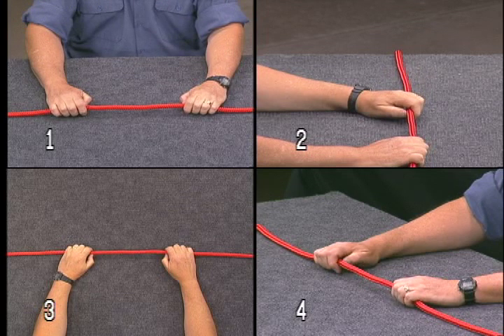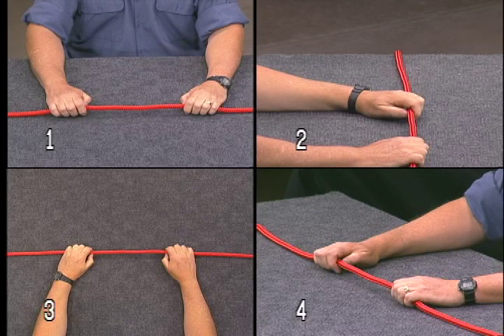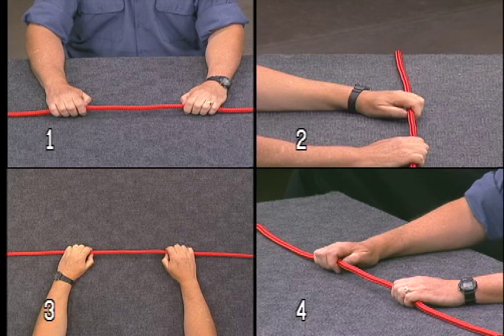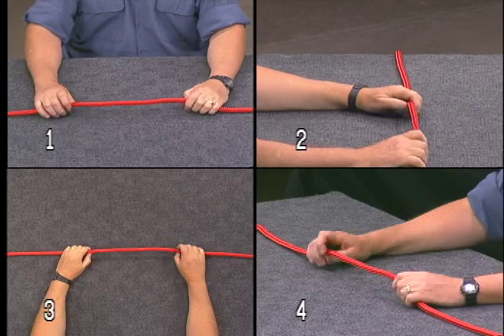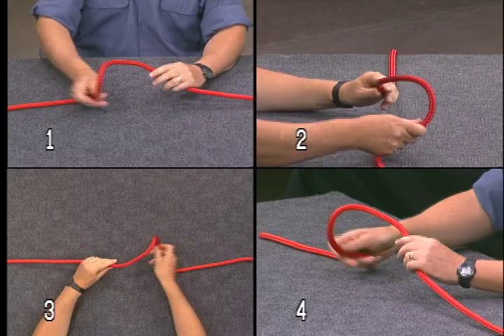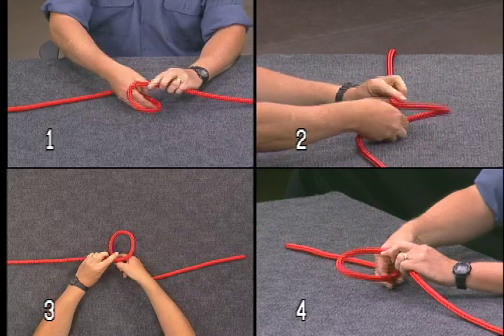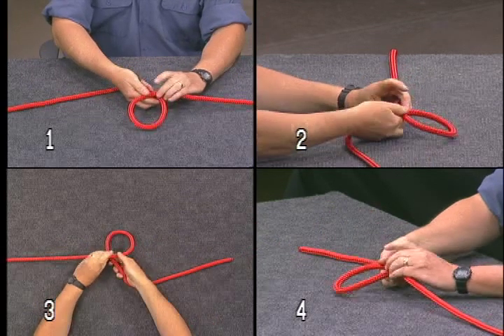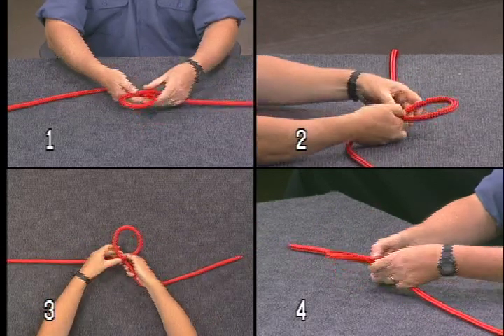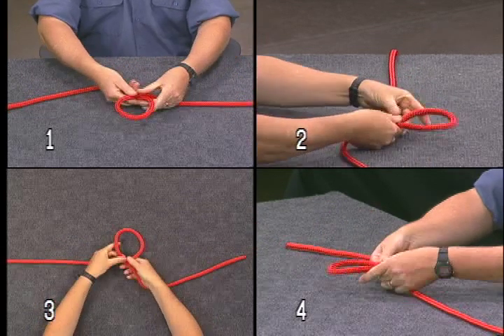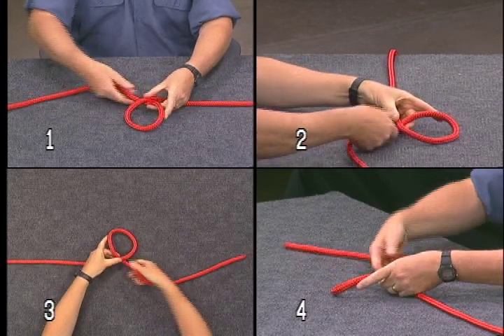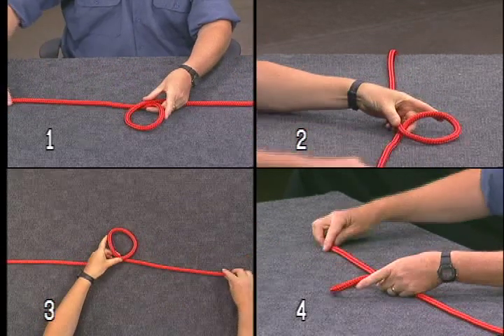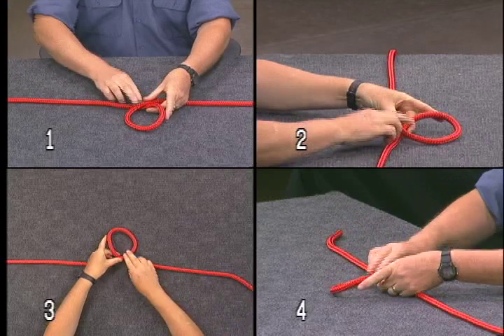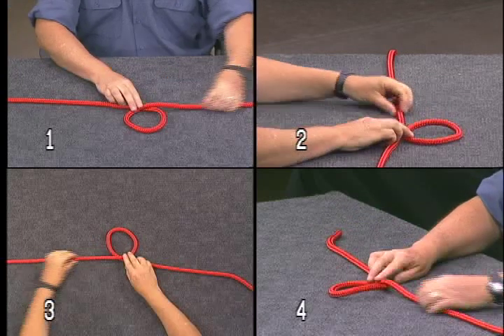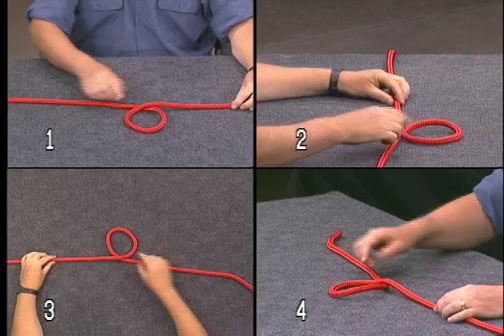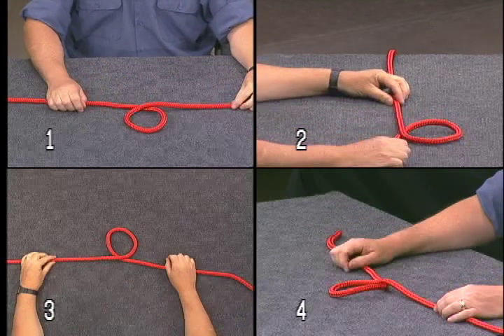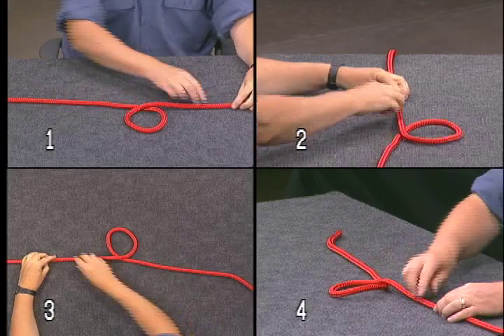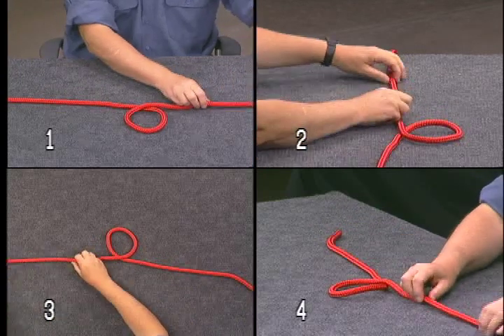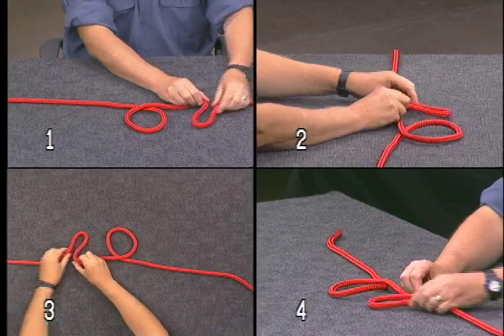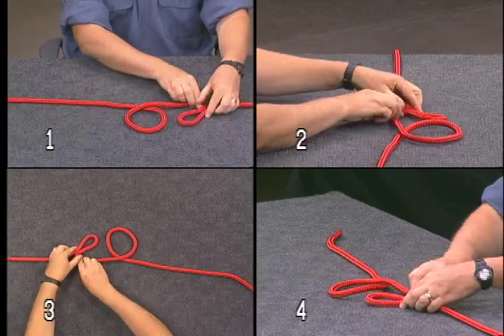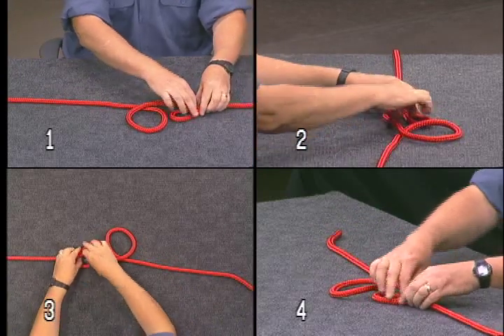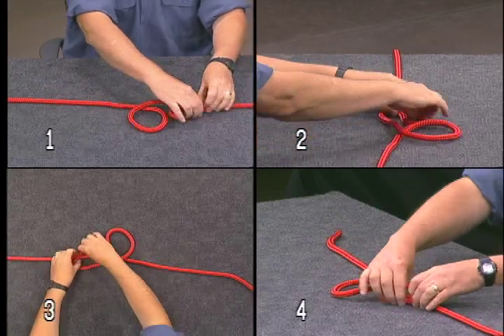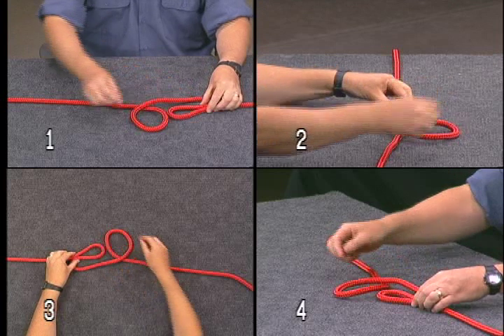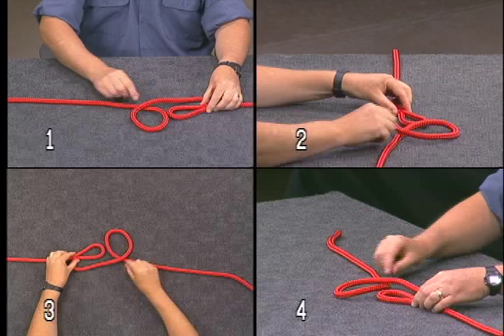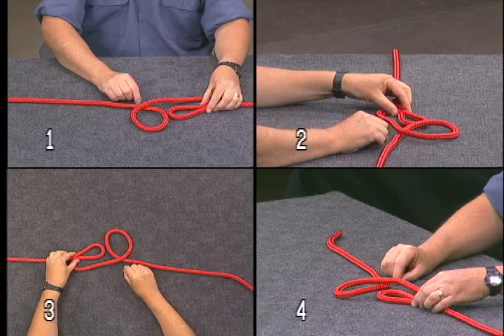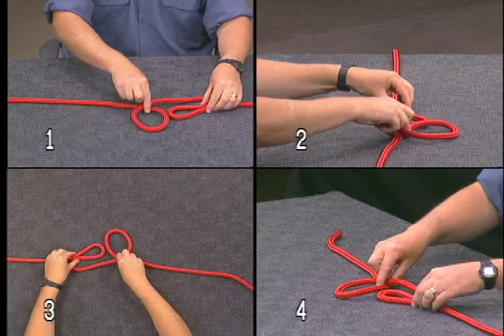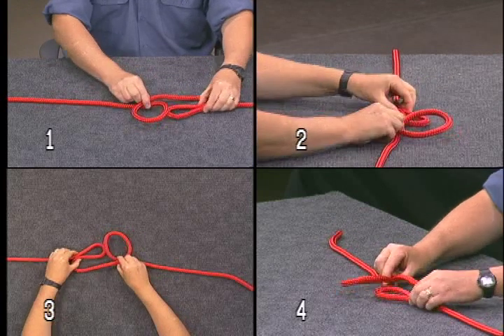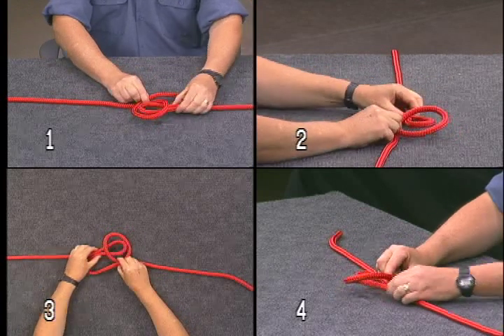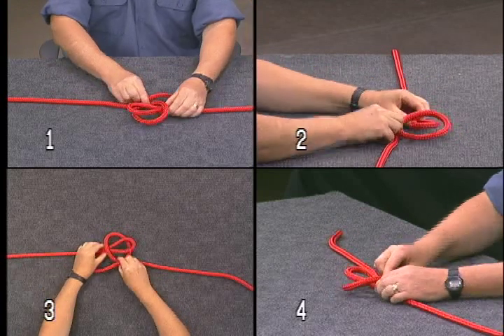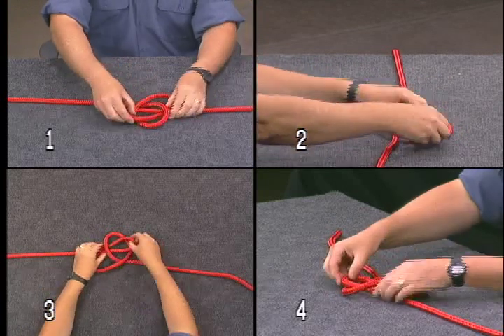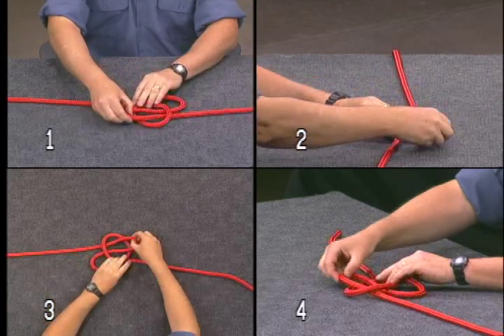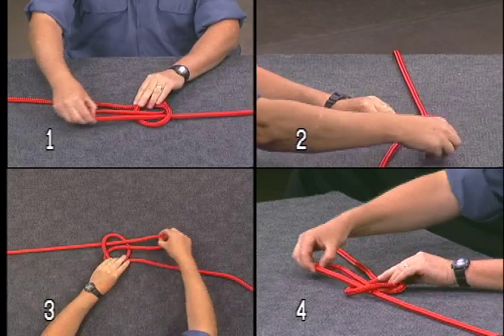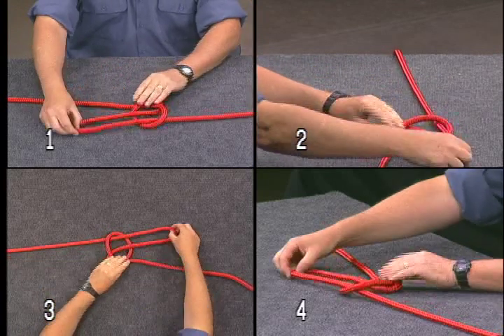To make a sink stopper knot, create a loop with the standing part of your line crossing the working part. Then create a bight in the standing part, which you will tuck up through the loop and pull slightly.